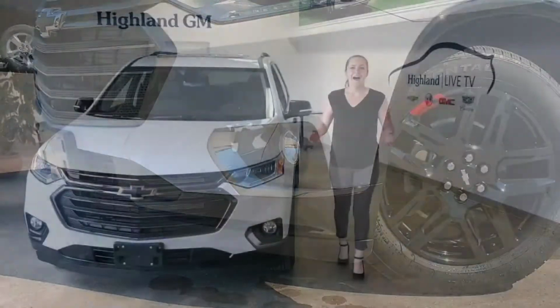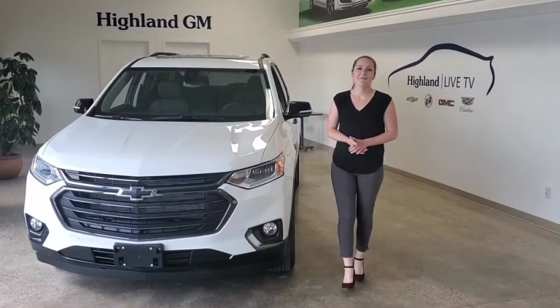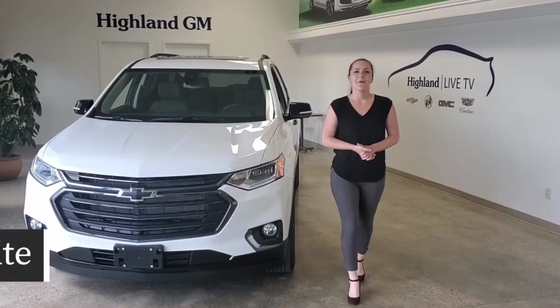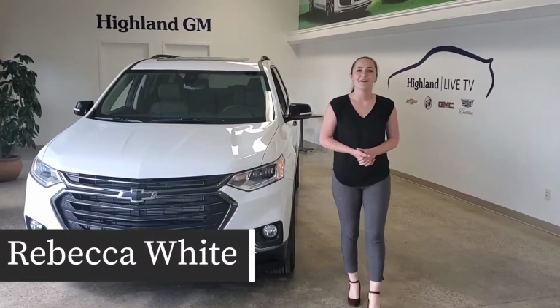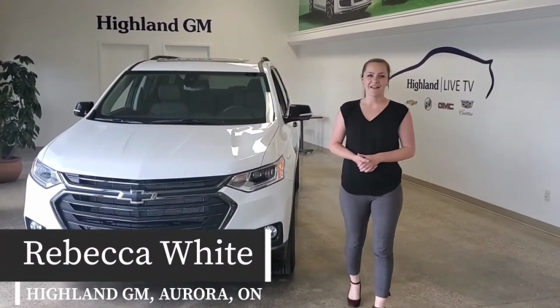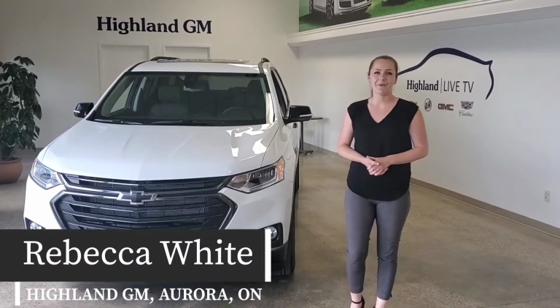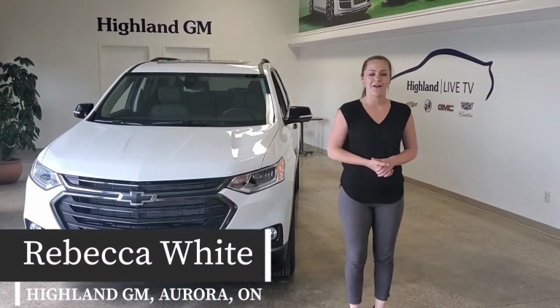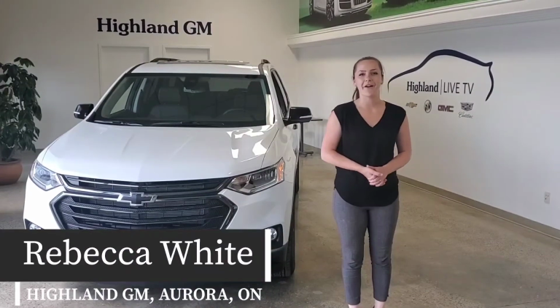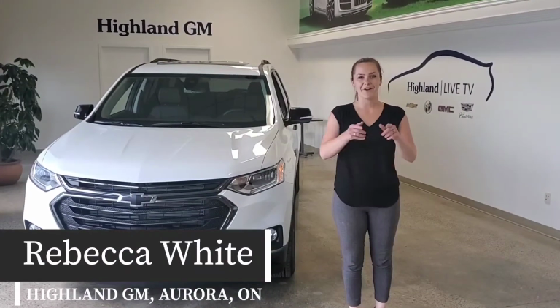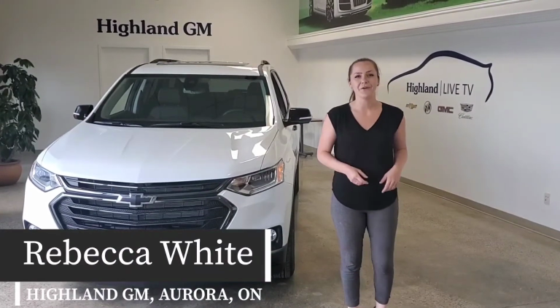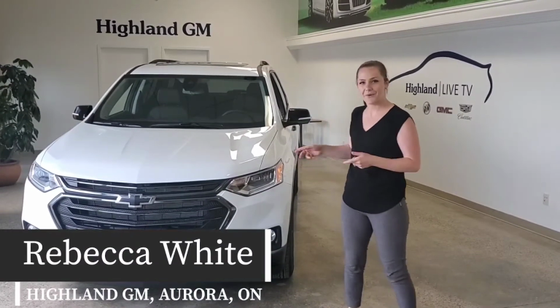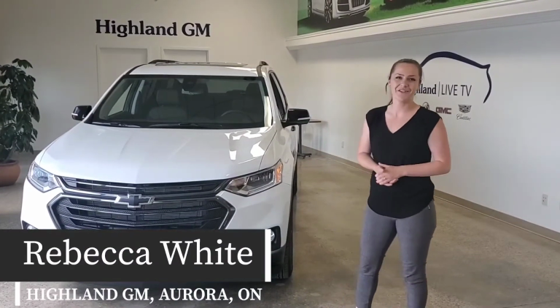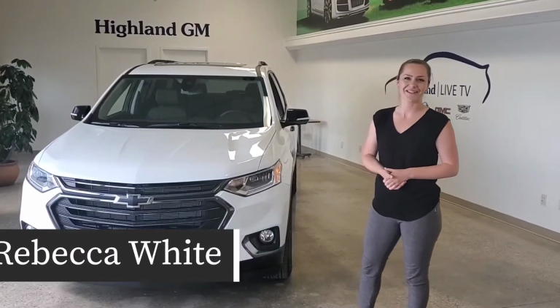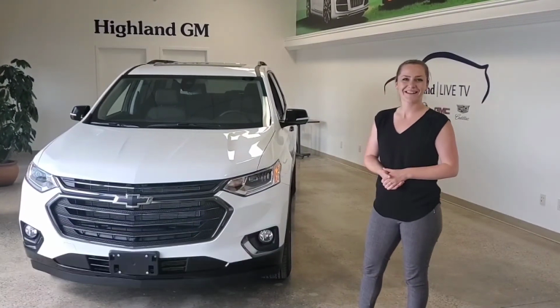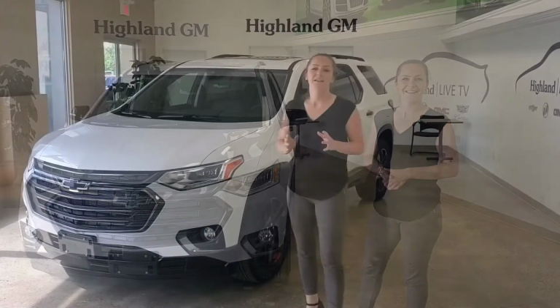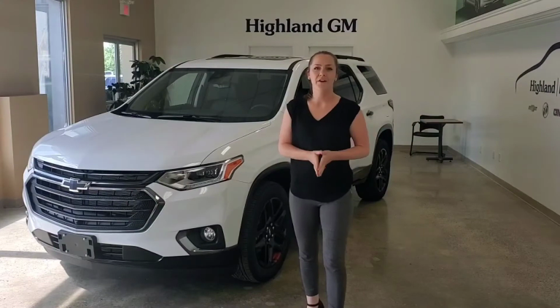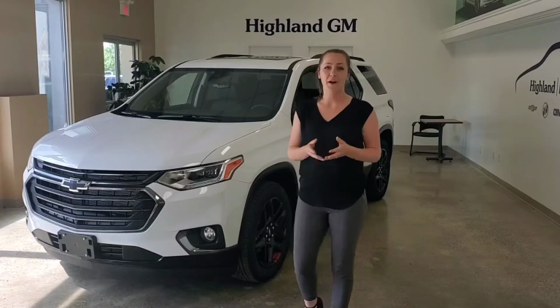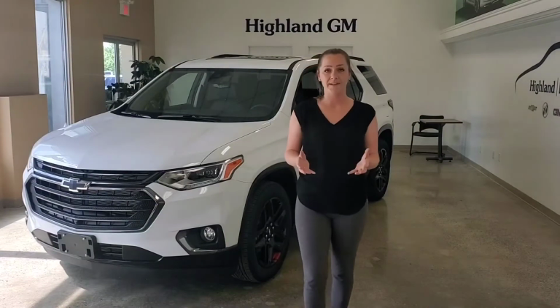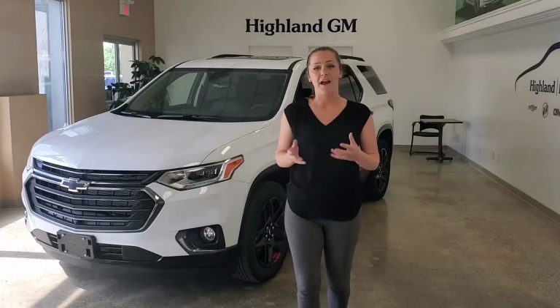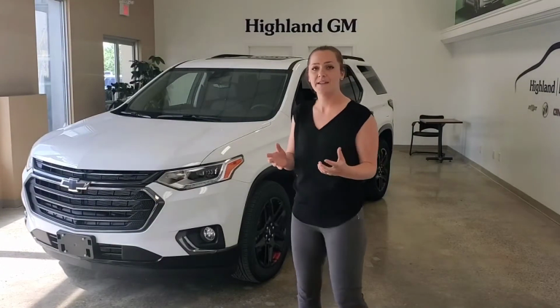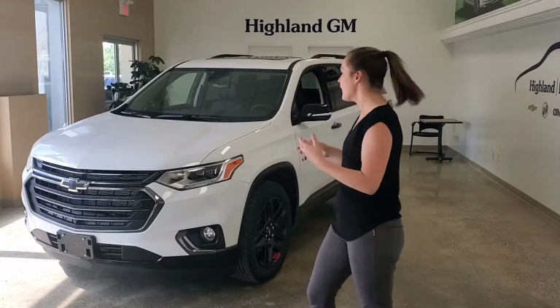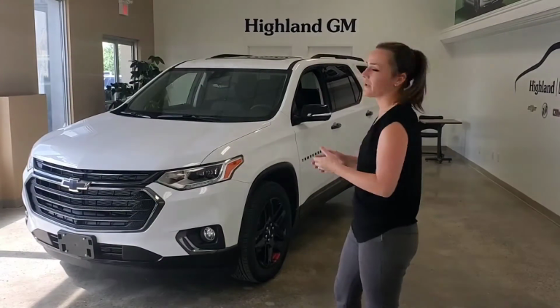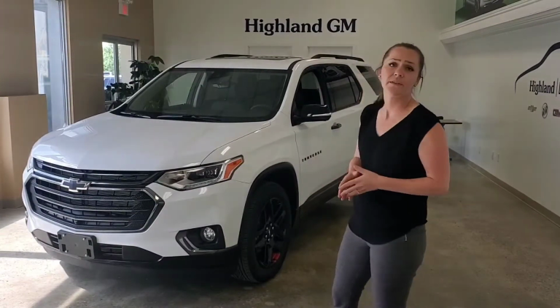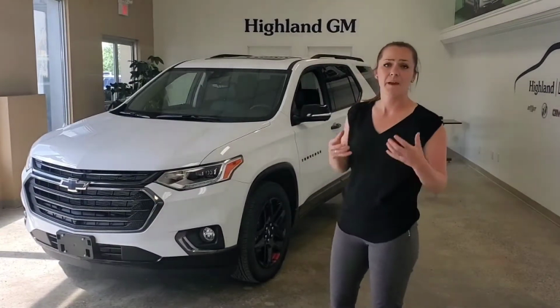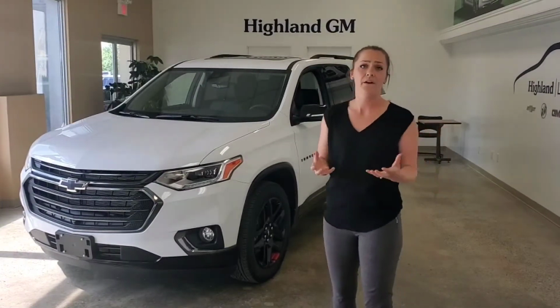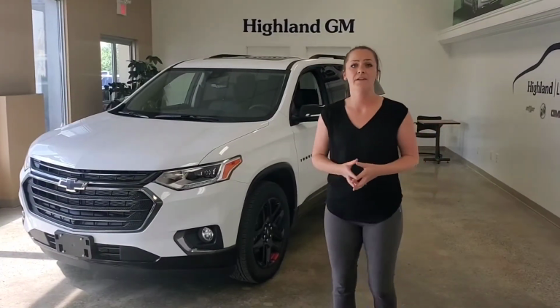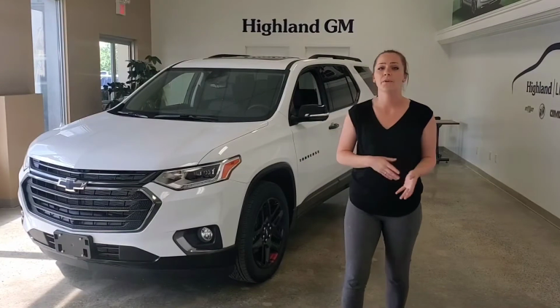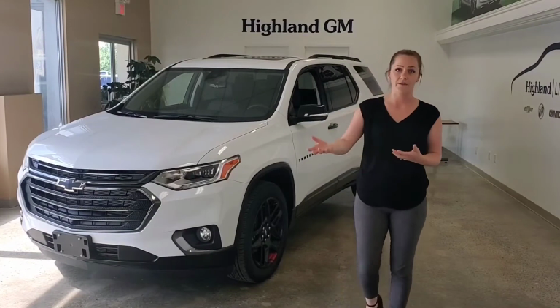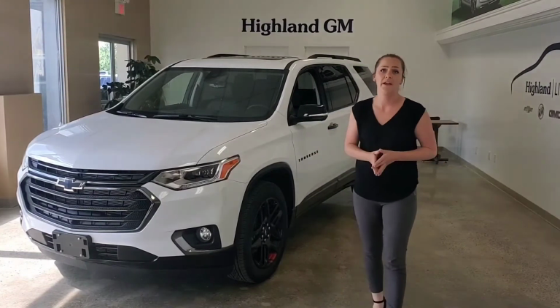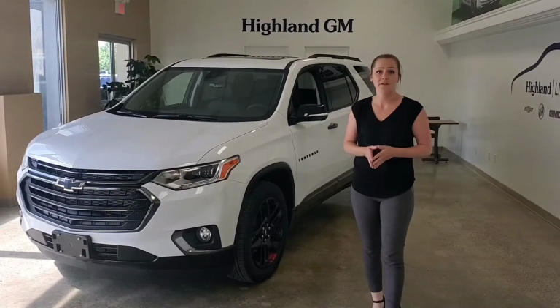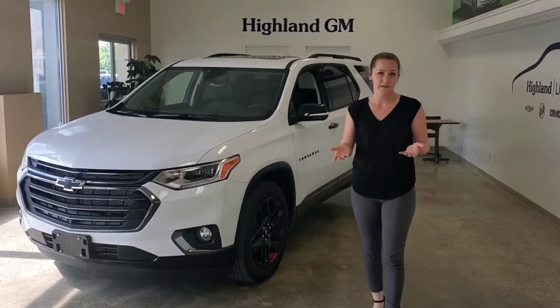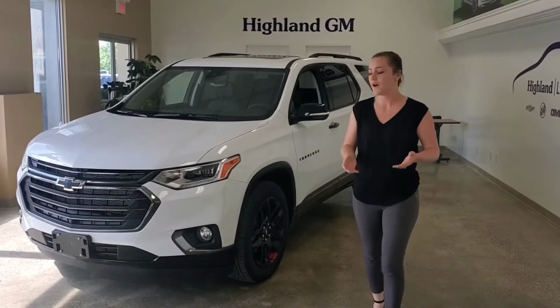Hi, my name is Rebecca White and I'm here at Highland GM in Aurora, Ontario, and I'm going to show you the 2020 Traverse. So let's start off by talking about design. As you can see here, the Chevrolet Traverse does keep a lot of relevance towards other Chevrolet vehicles such as the Equinox.